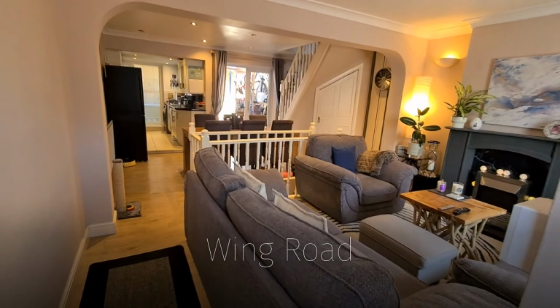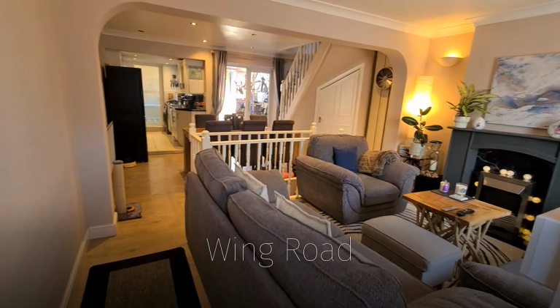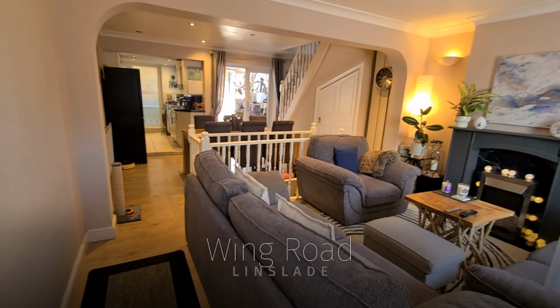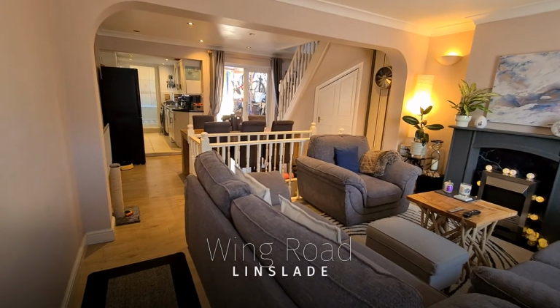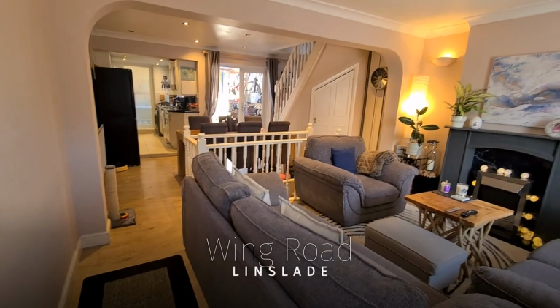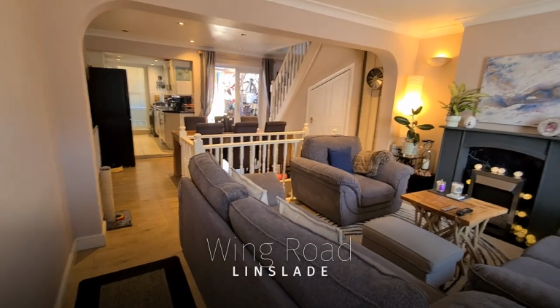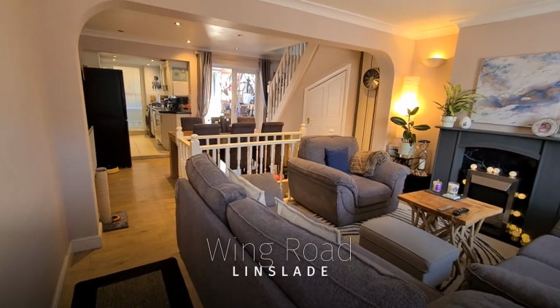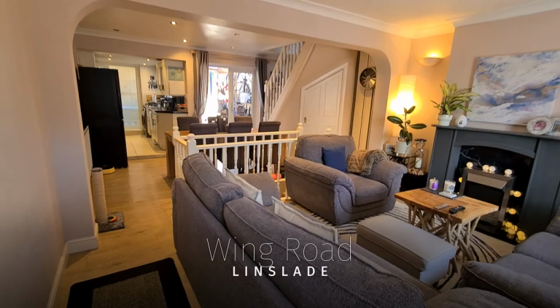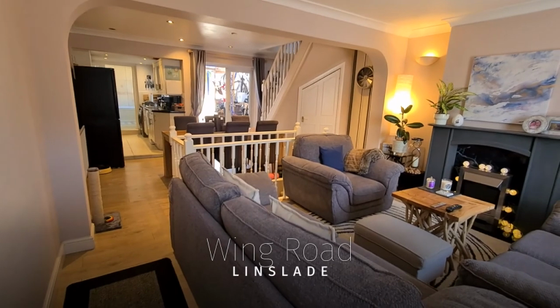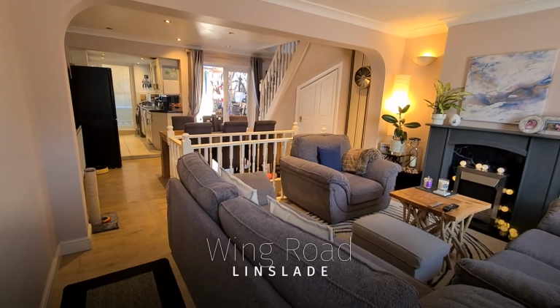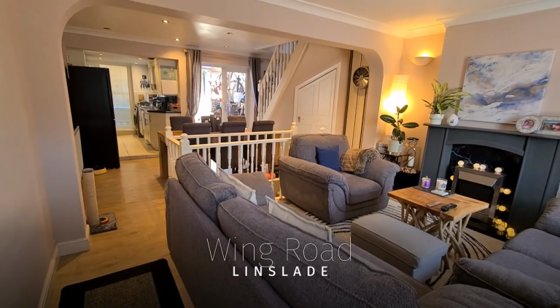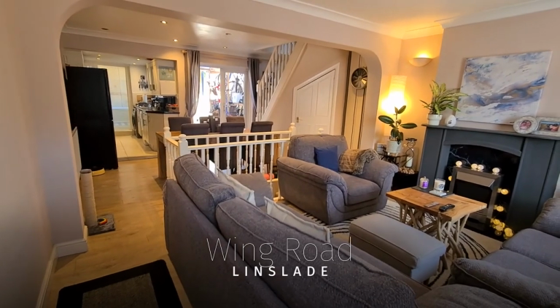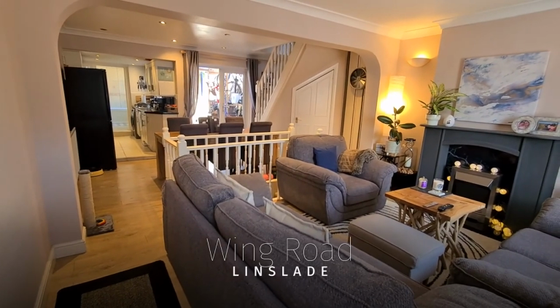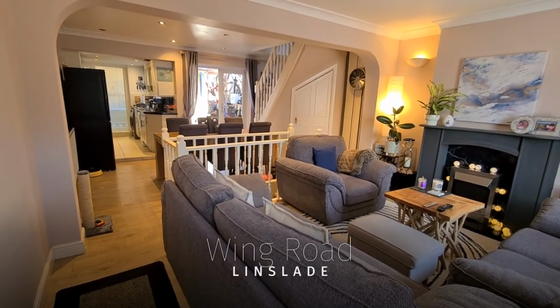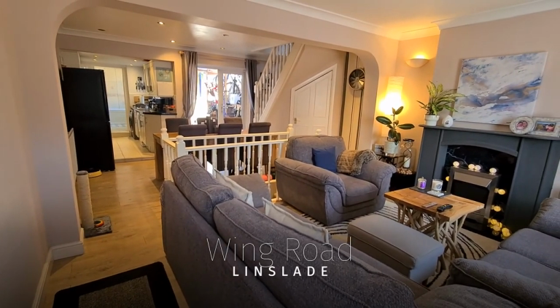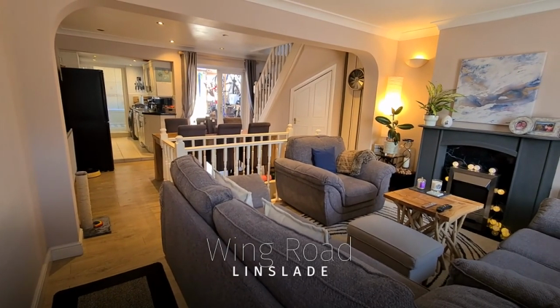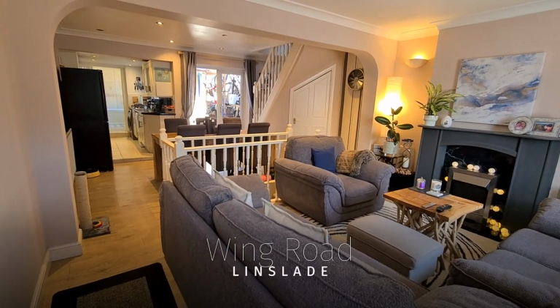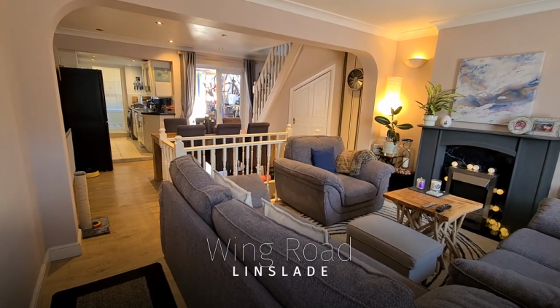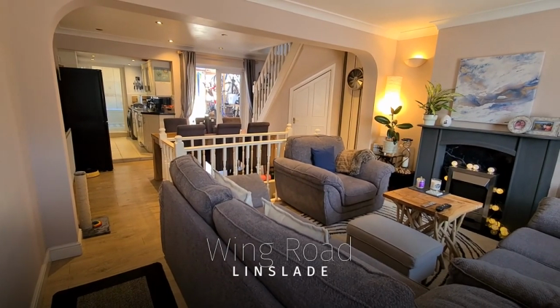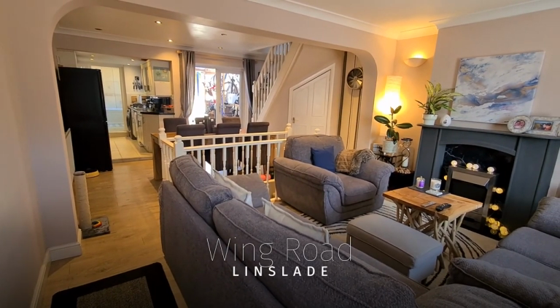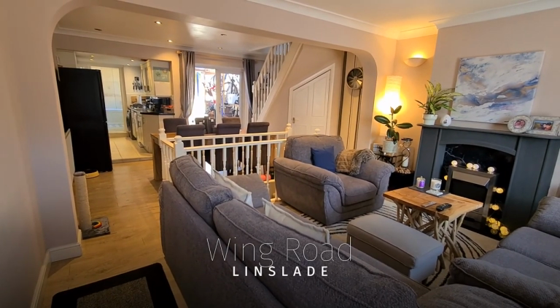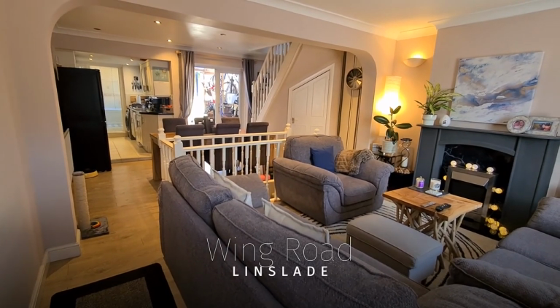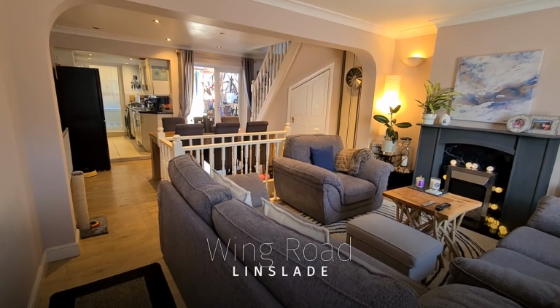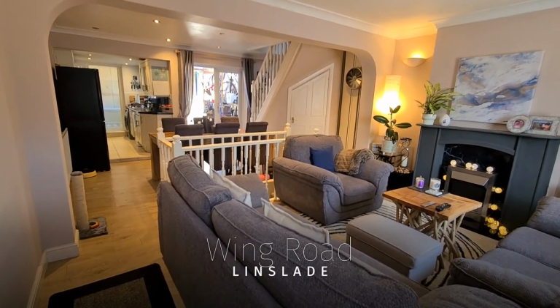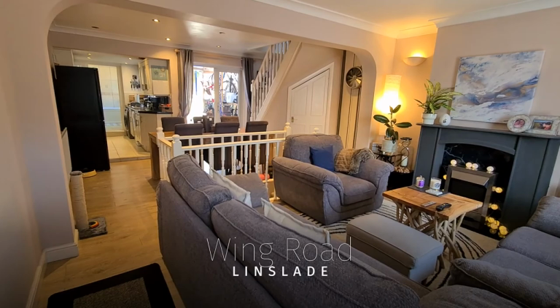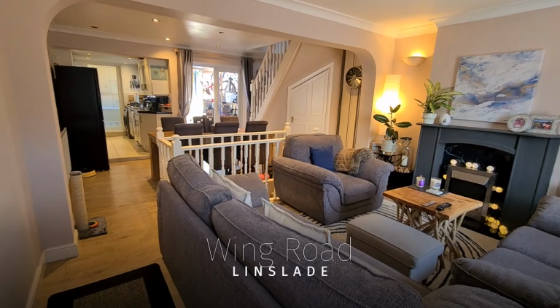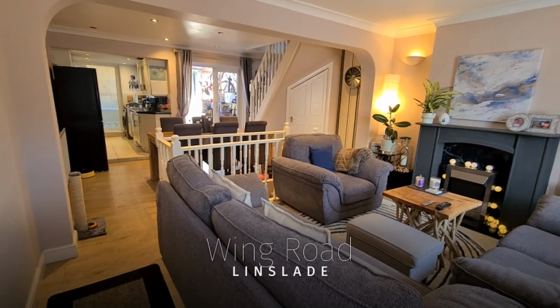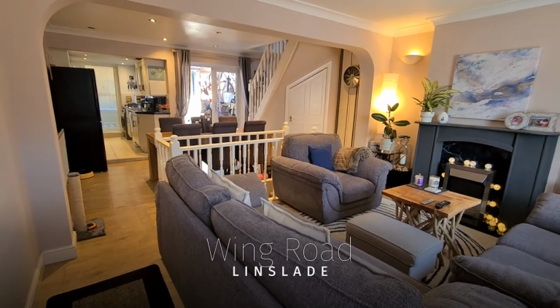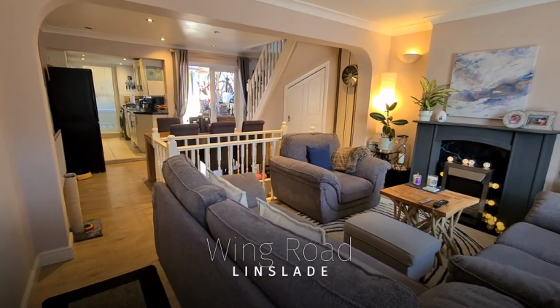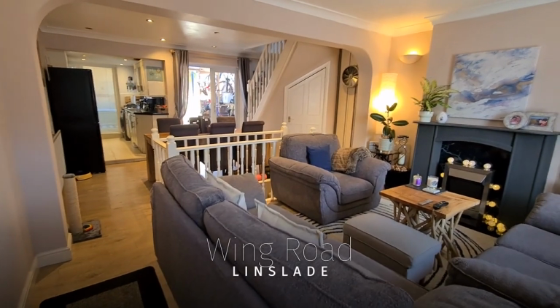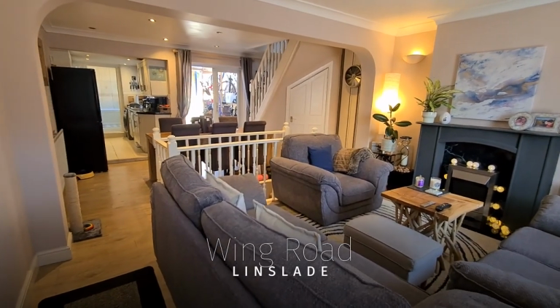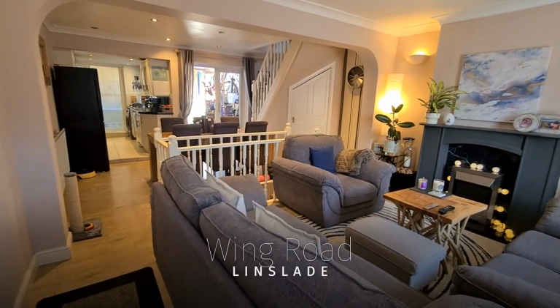Welcome to 80 Wing Road in Lindslaid, very close proximity to the station. Let's take a little look around this property.